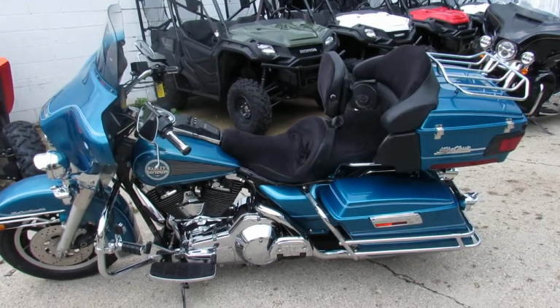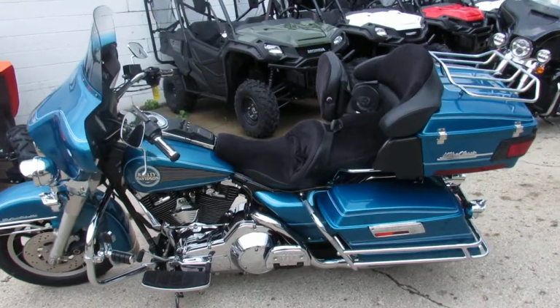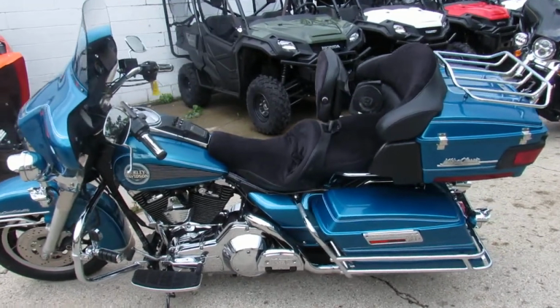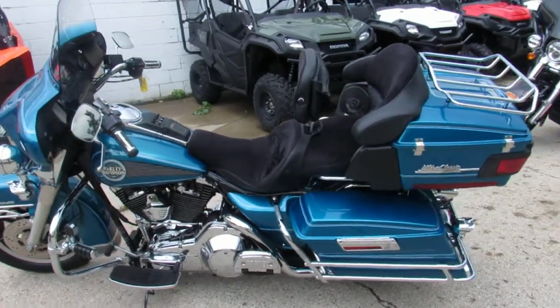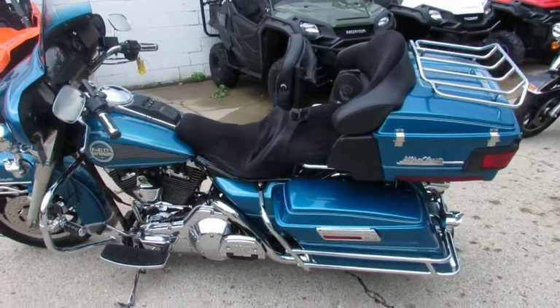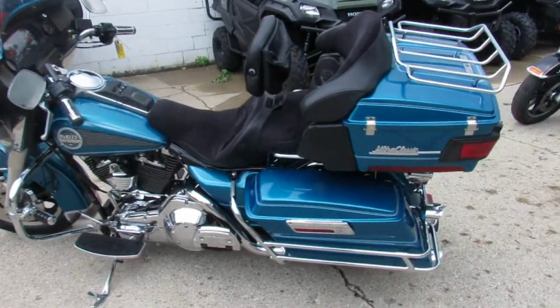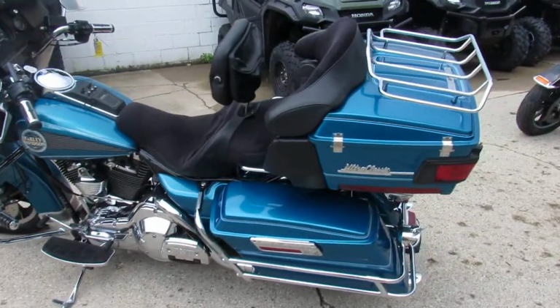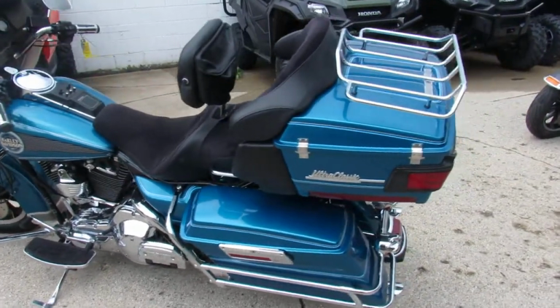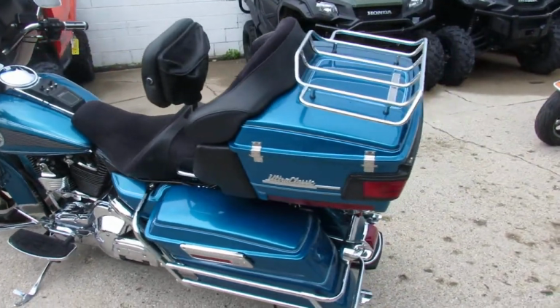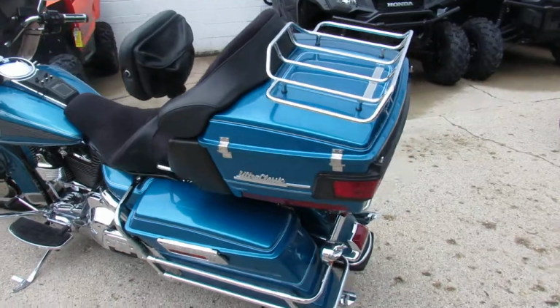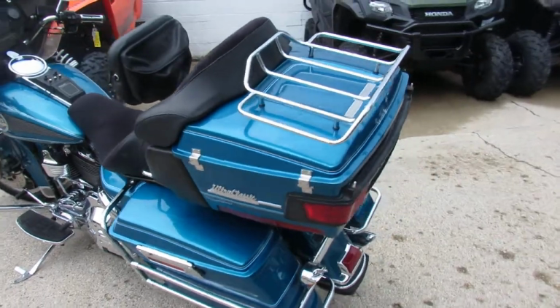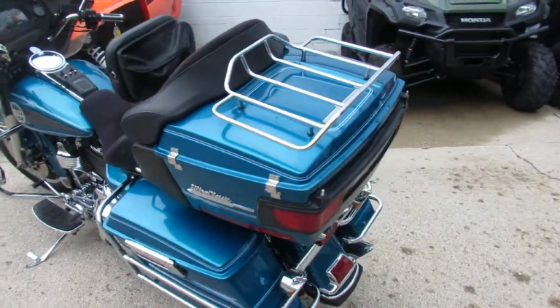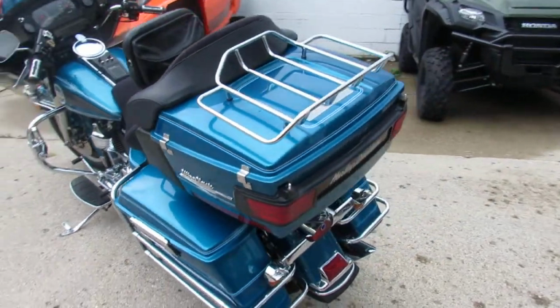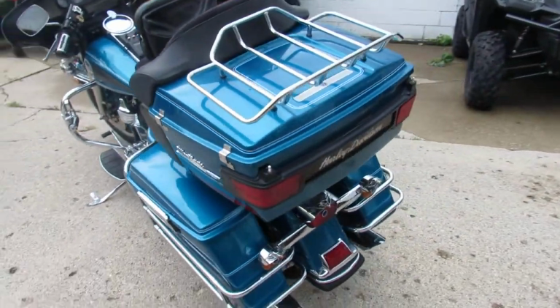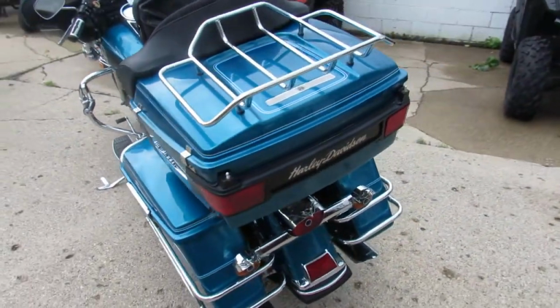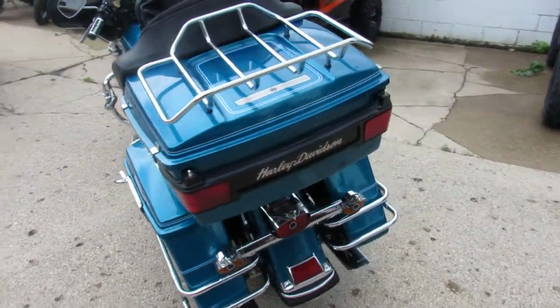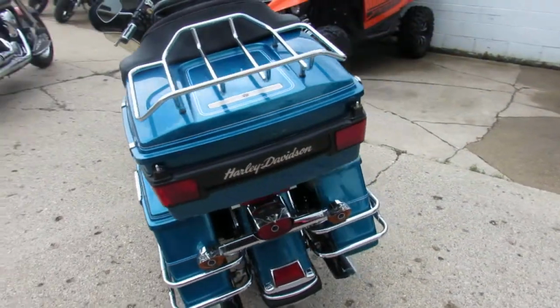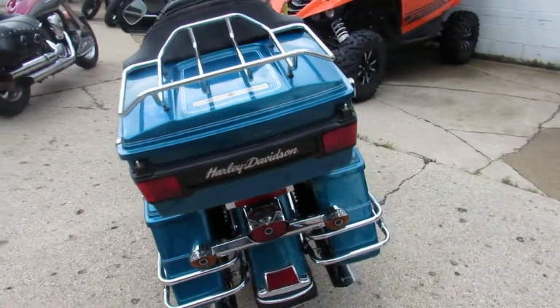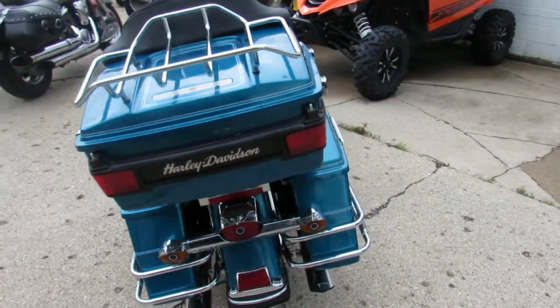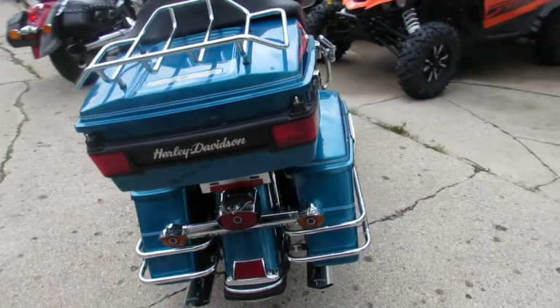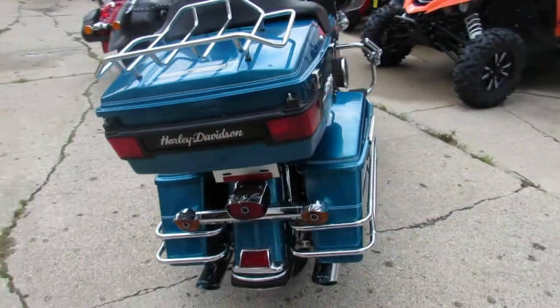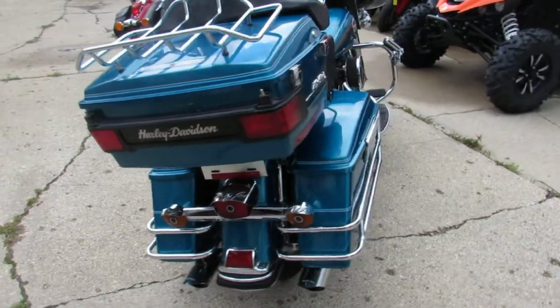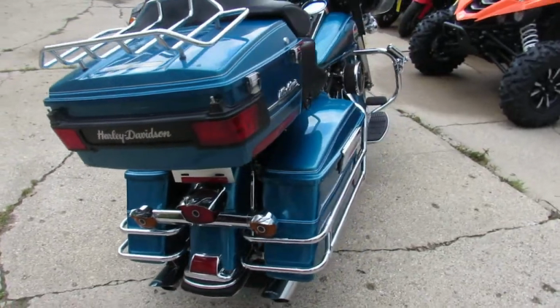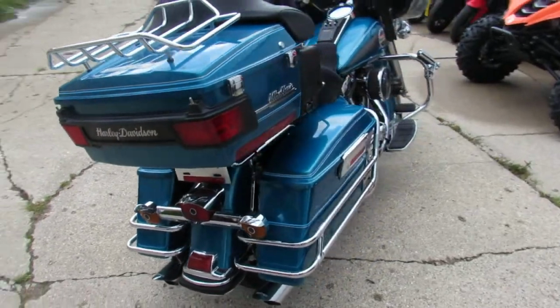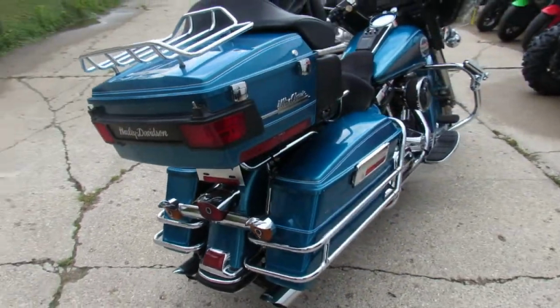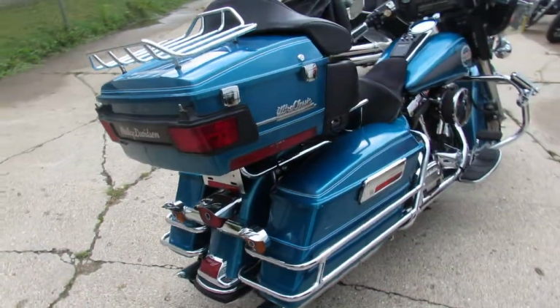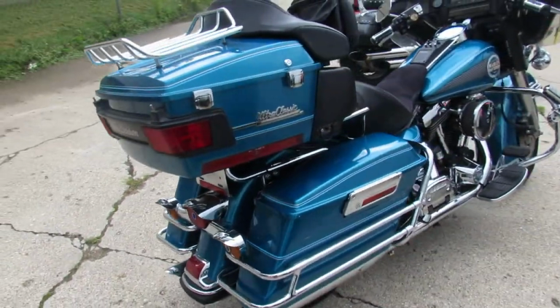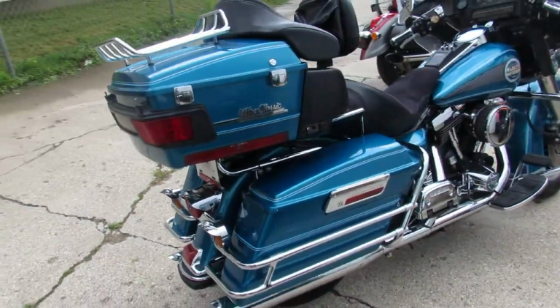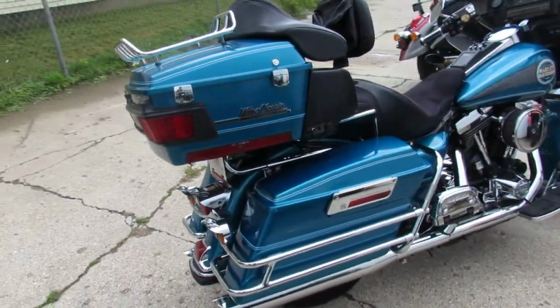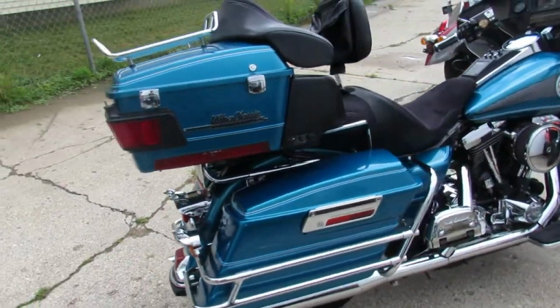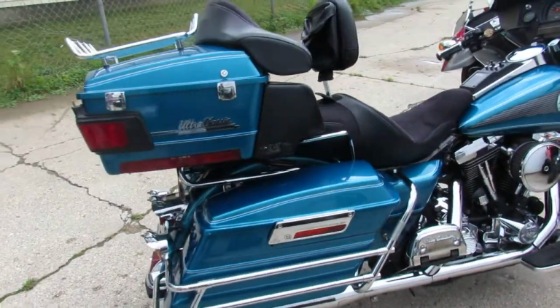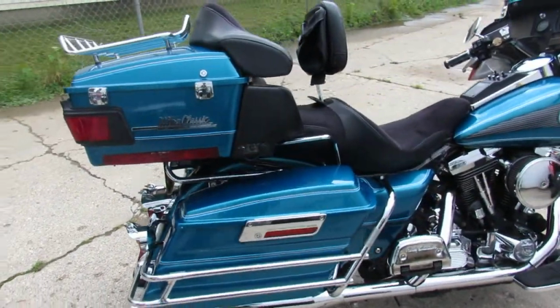Hey guys, it's used Harley-Davidson headquarters at Approval Powersports. We got another semi load in today. We got a cool one here. It's a 1995 Harley-Davidson Ultra Classic. We got this thing priced right at $6,999. It's not going to be around here long. This thing's loaded up with all the goodies.